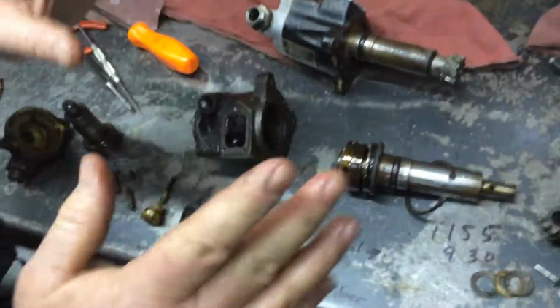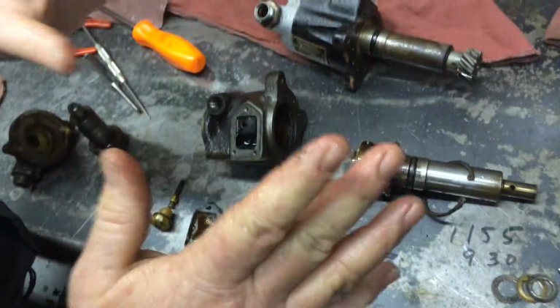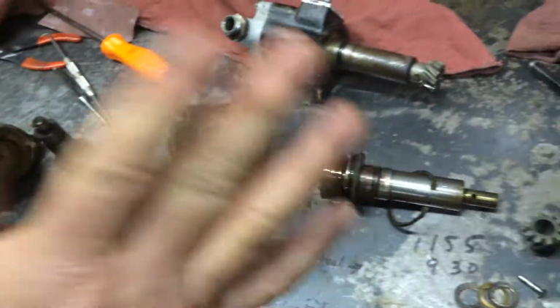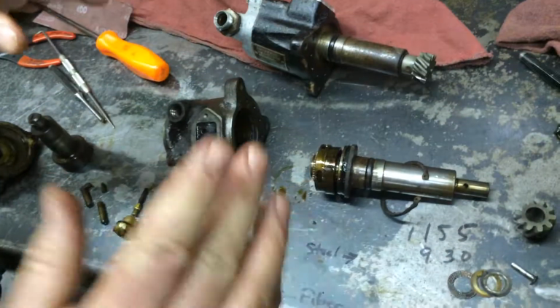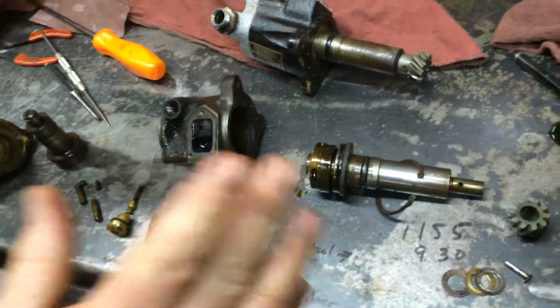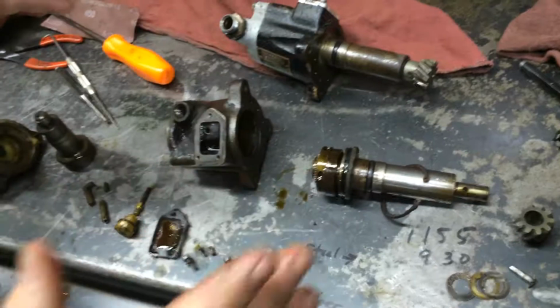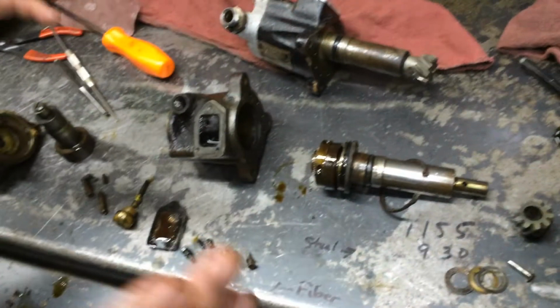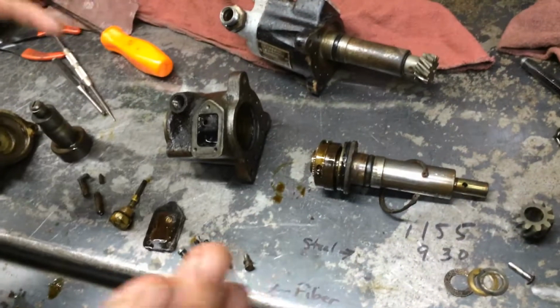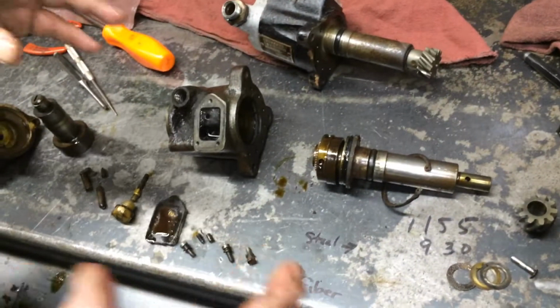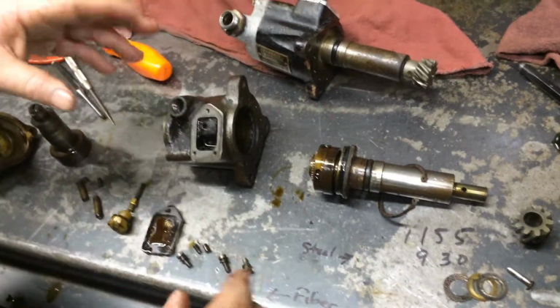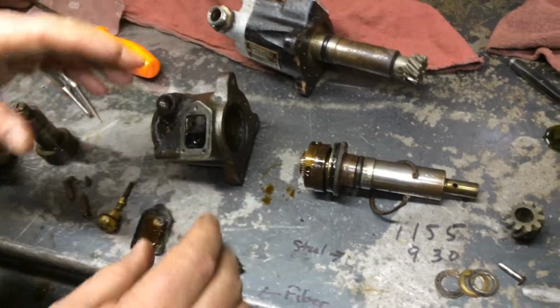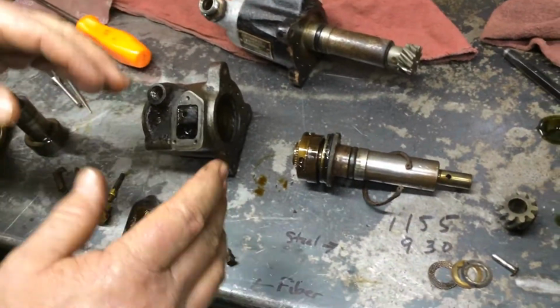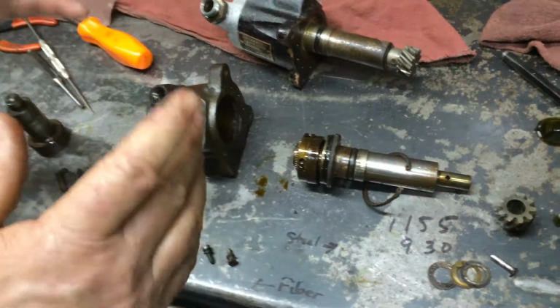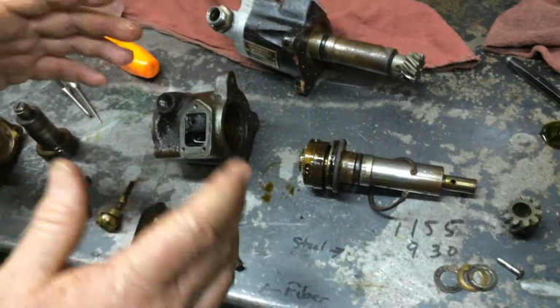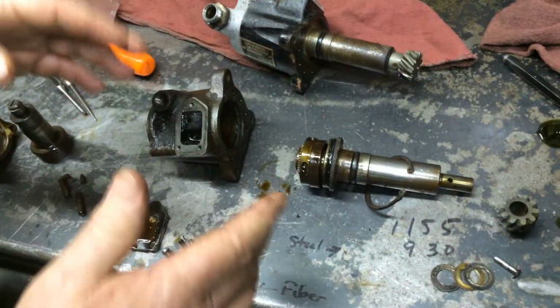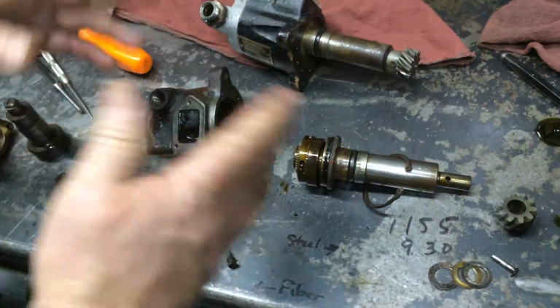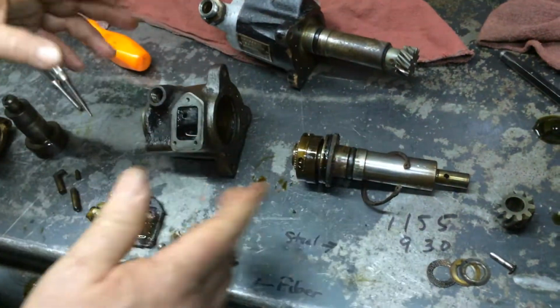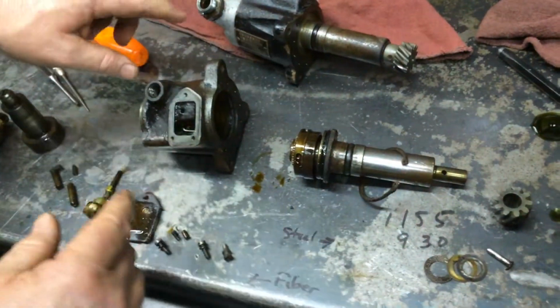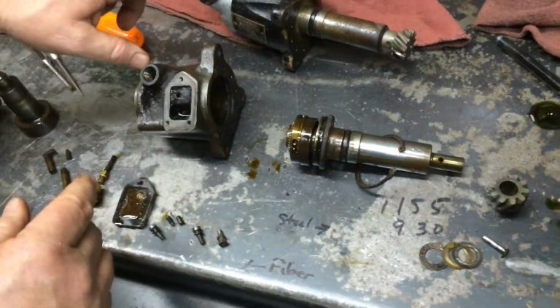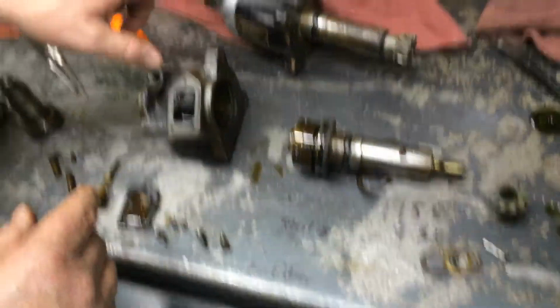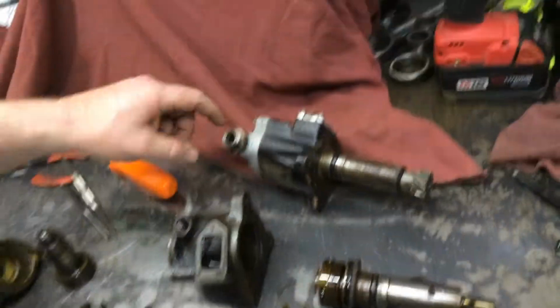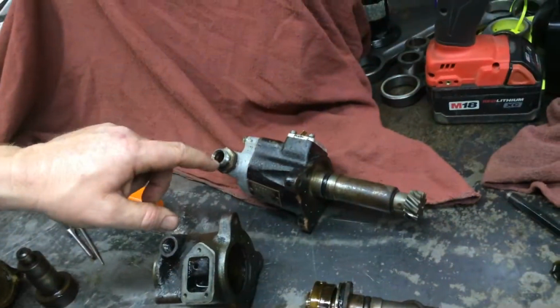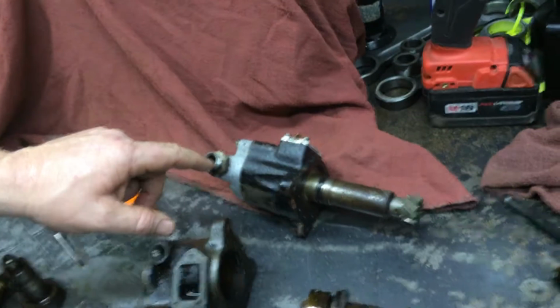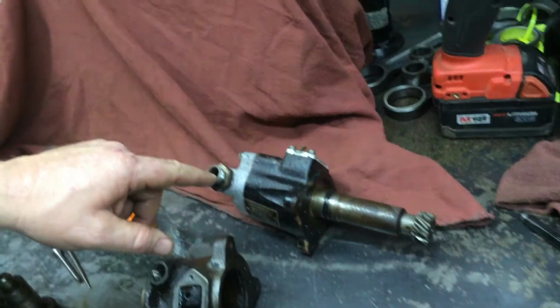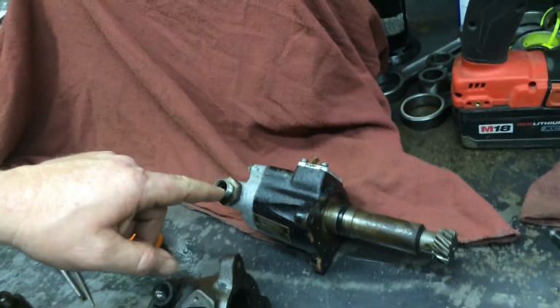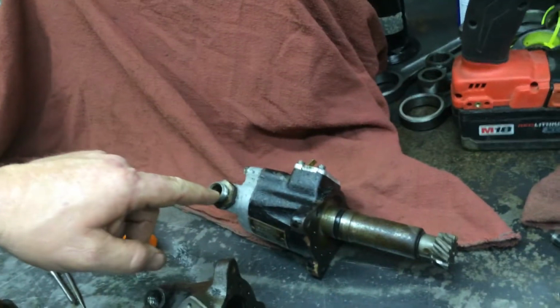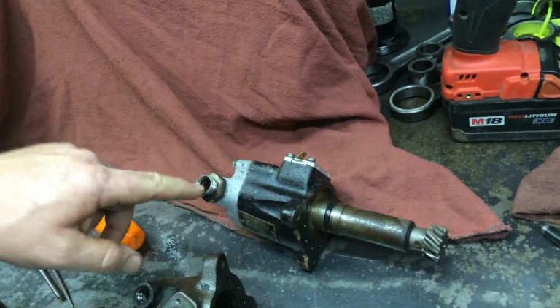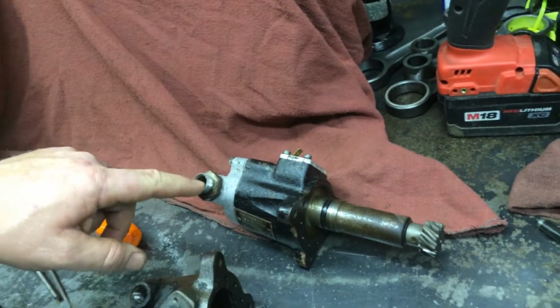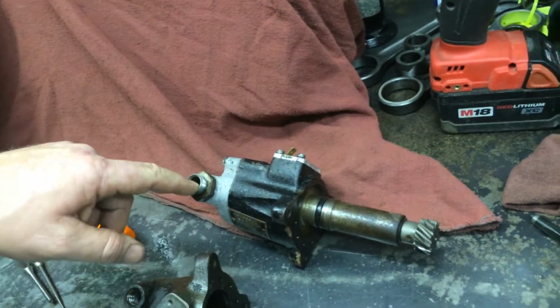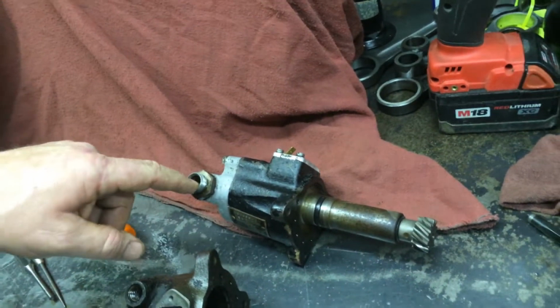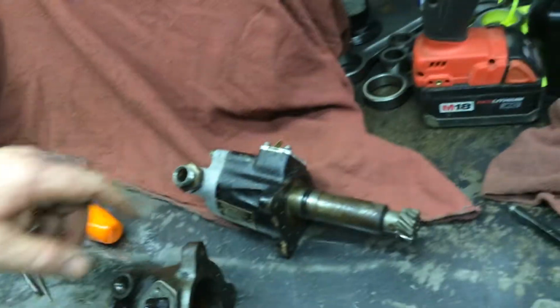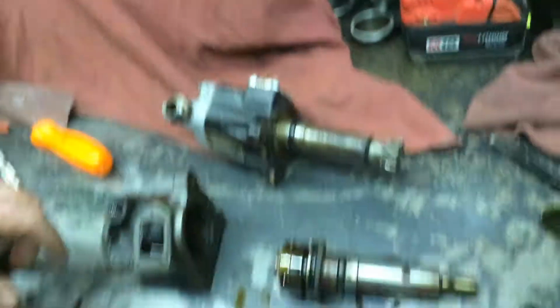I'd advise you not to take this apart — there's no point to take it apart, these things are never bad. Clean them up from the outside, shoot some solvent down in here, rinse out the oil out of there if you want.